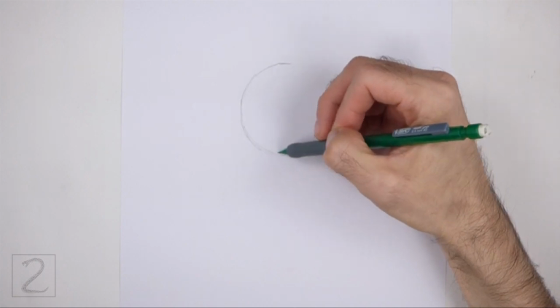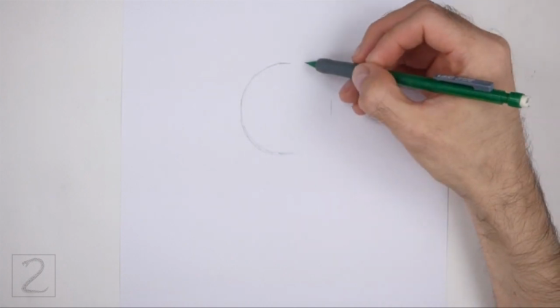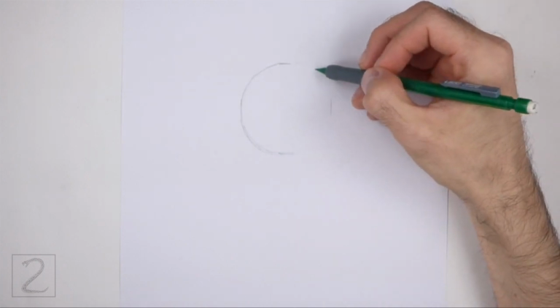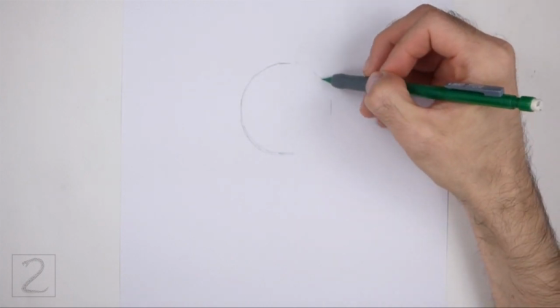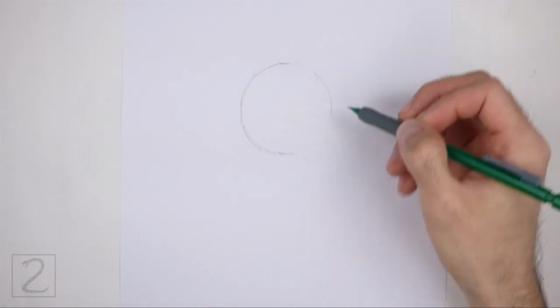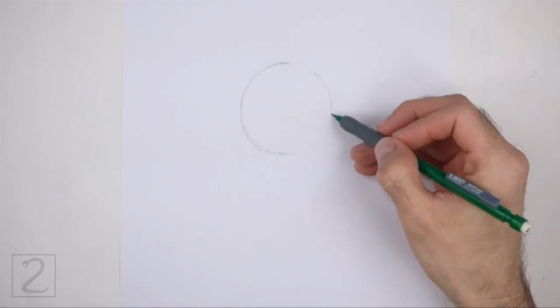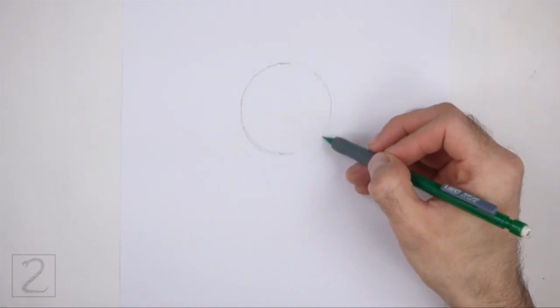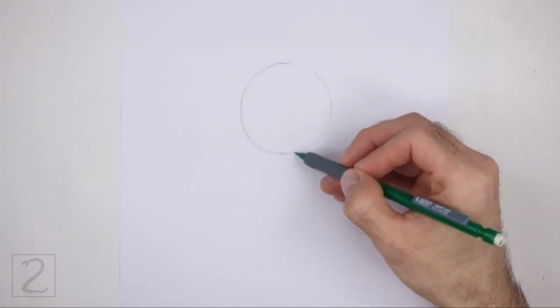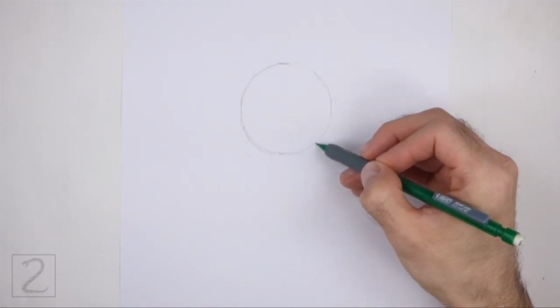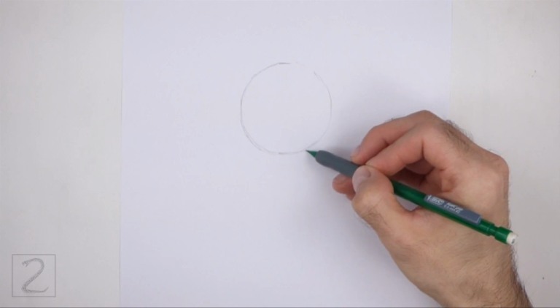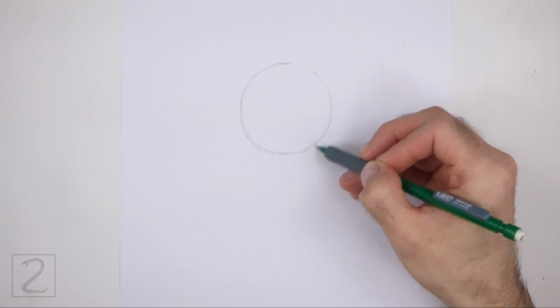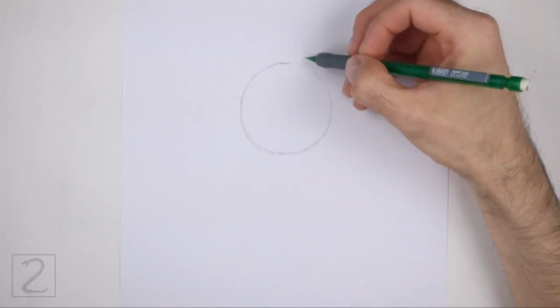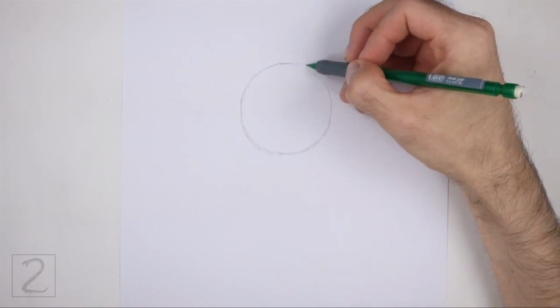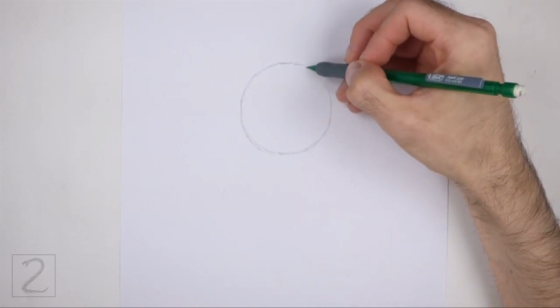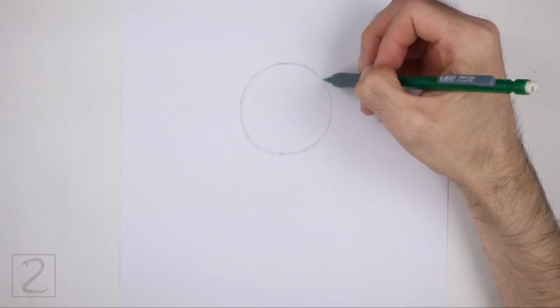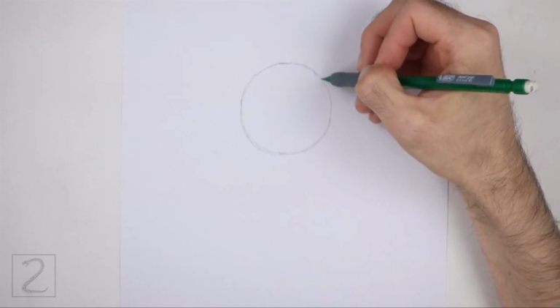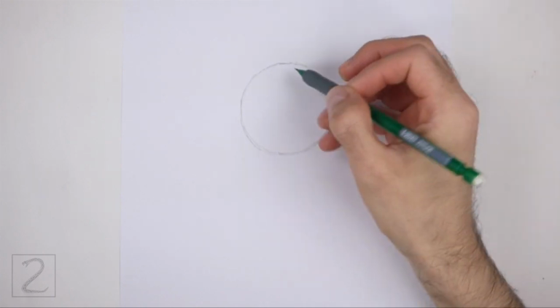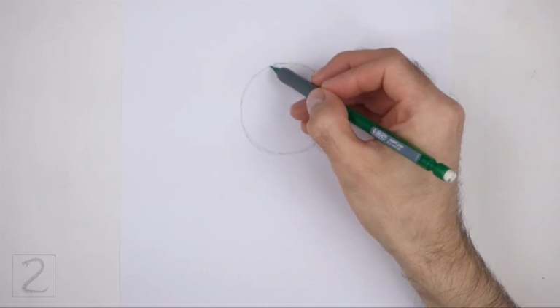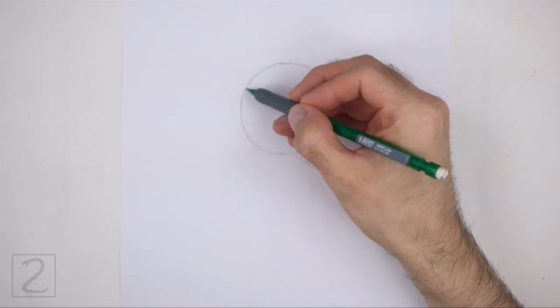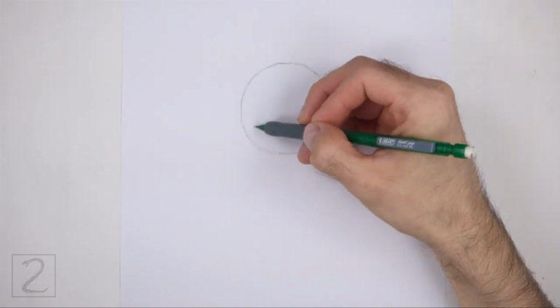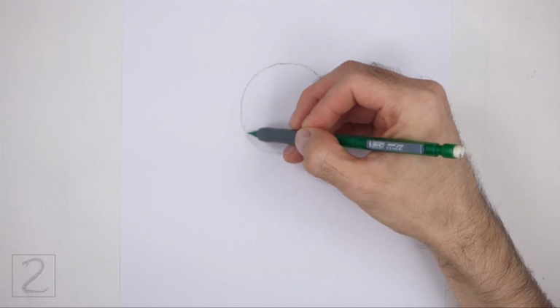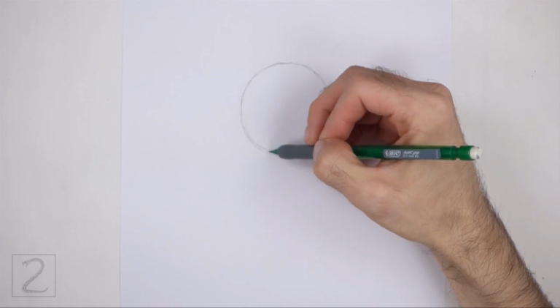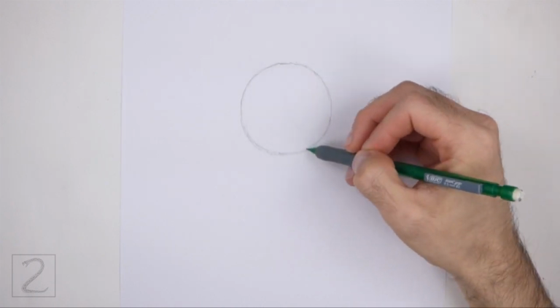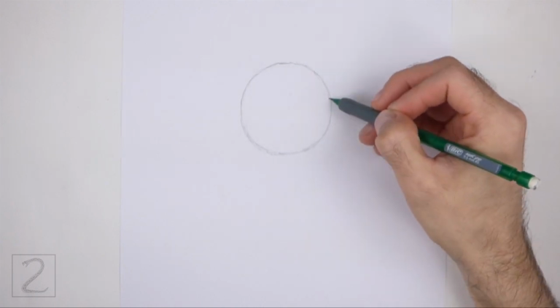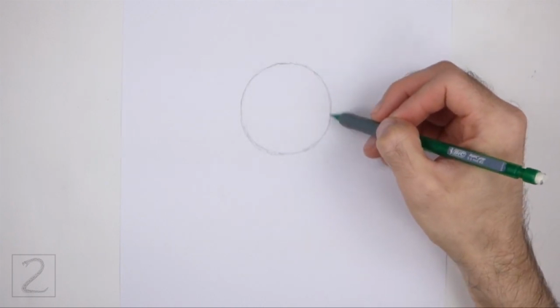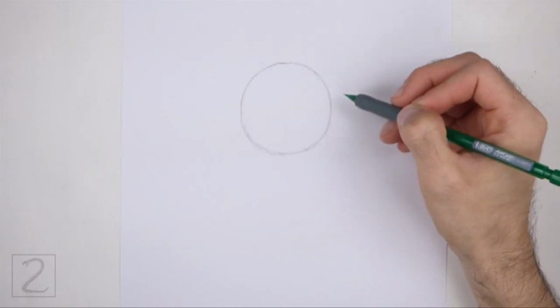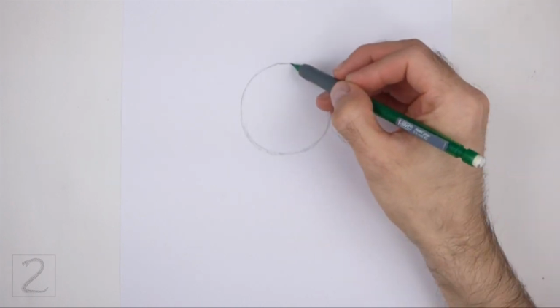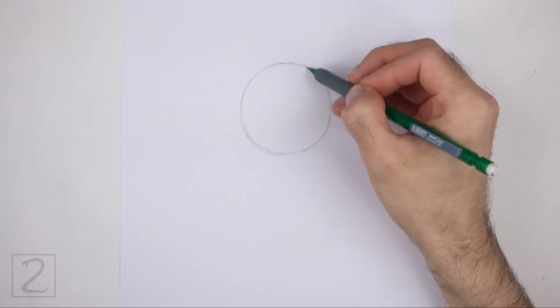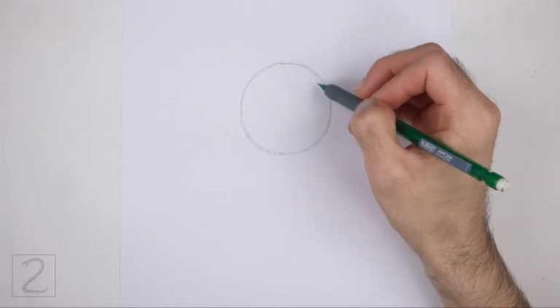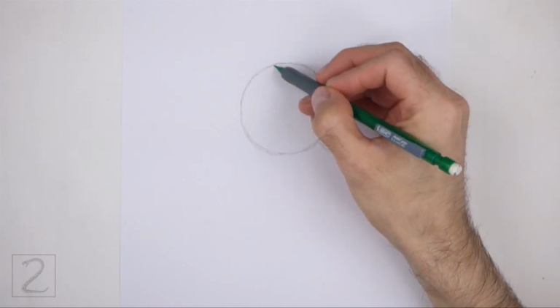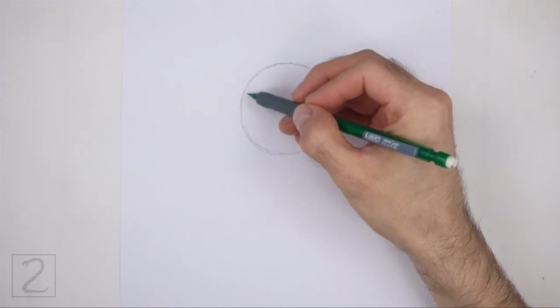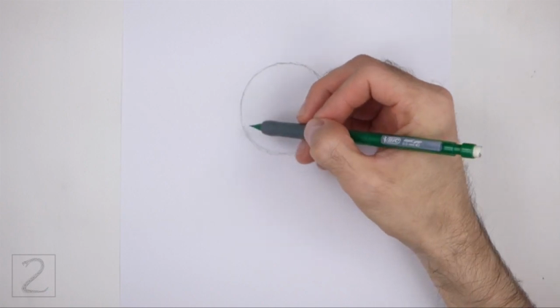Sketch lightly at first so that it's easy to erase if you make a mistake. Also, pause the video to draw at your own pace. The circle doesn't have to be perfect, but if you're having trouble drawing it, just trace the outer edge of a coin, a bottle cap, or anything else with a circular edge.